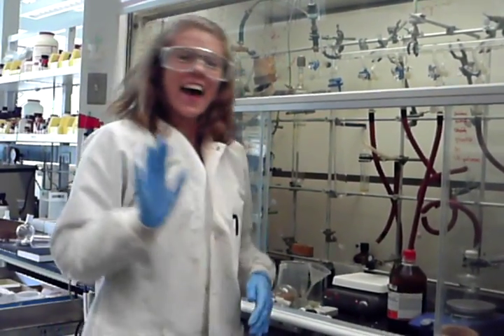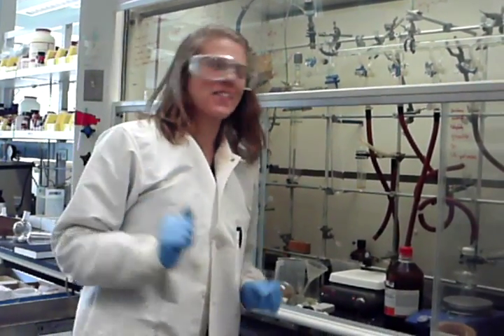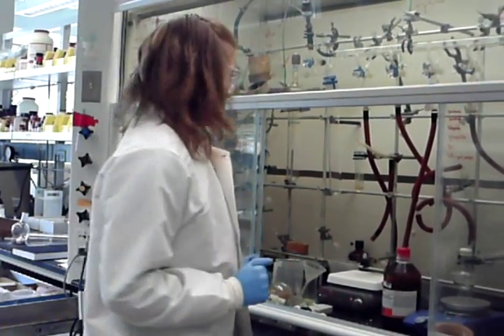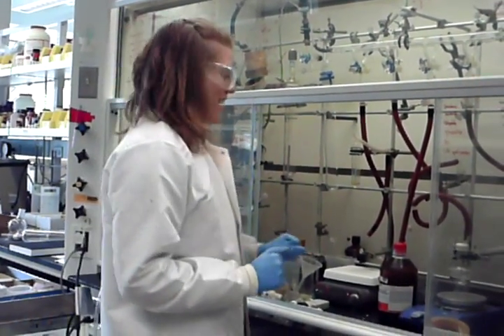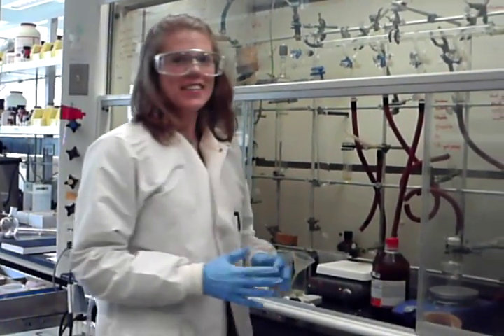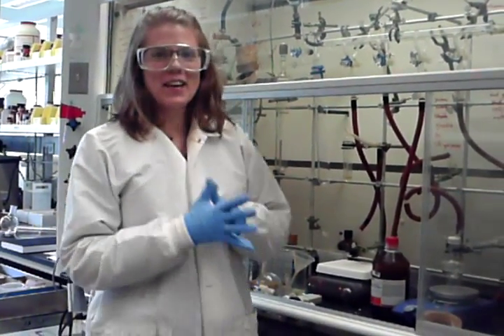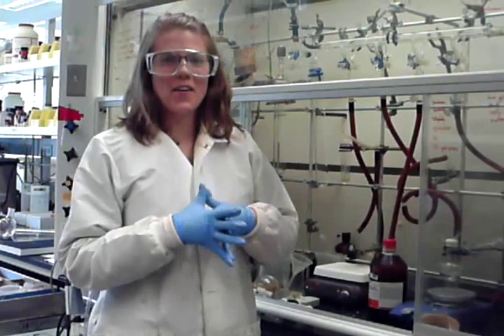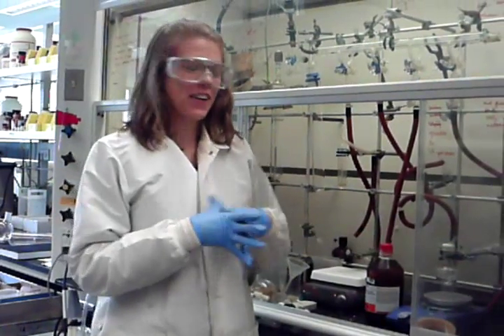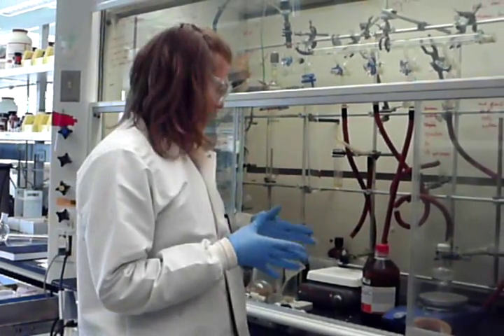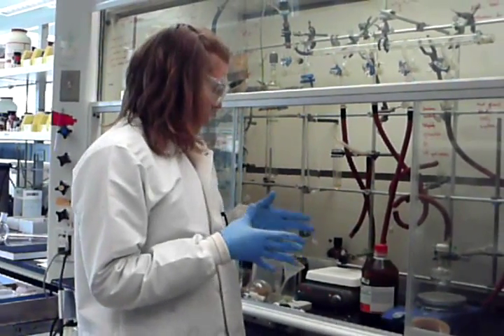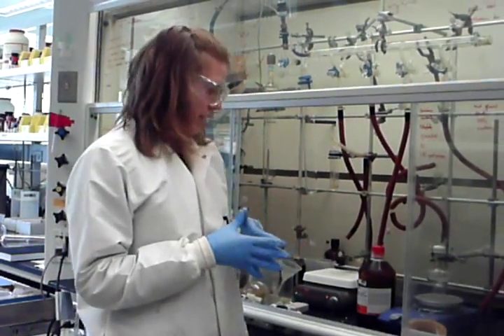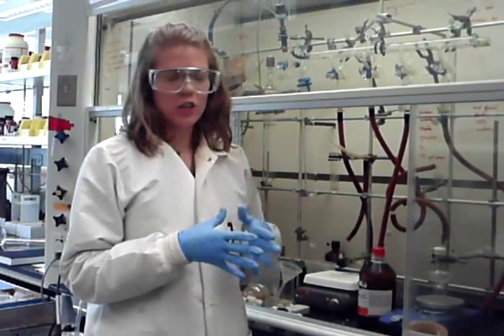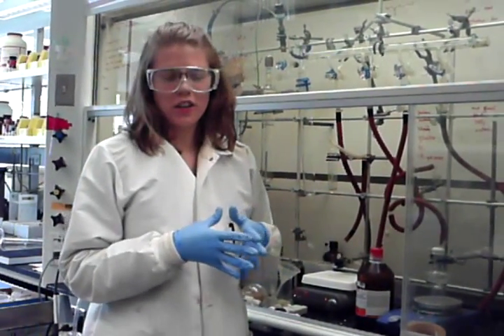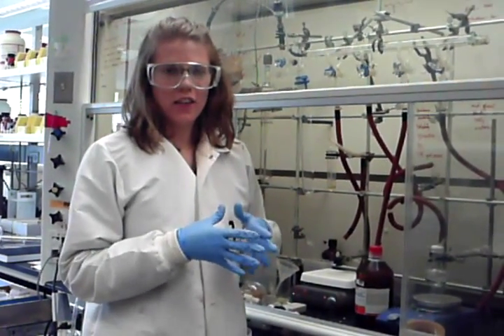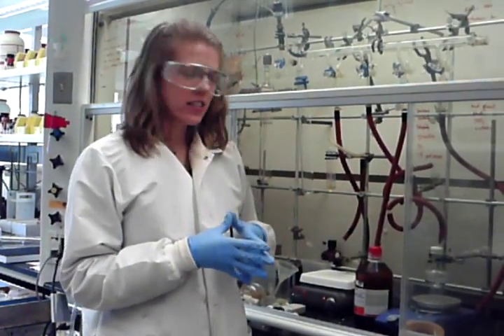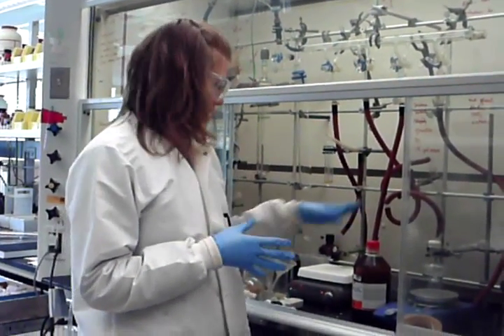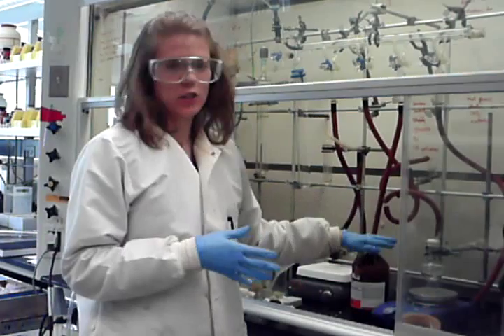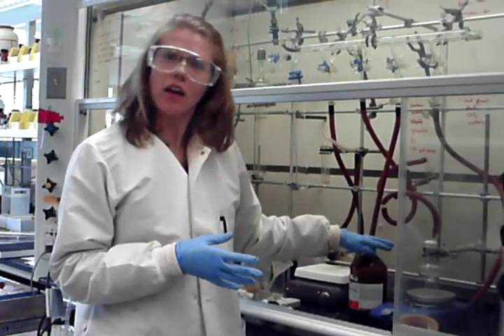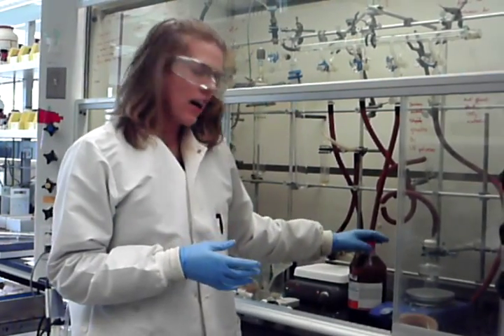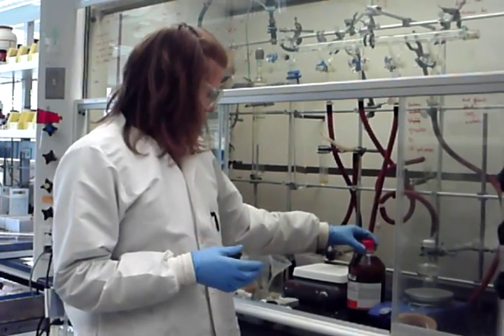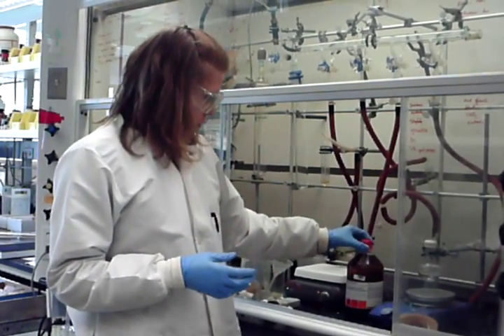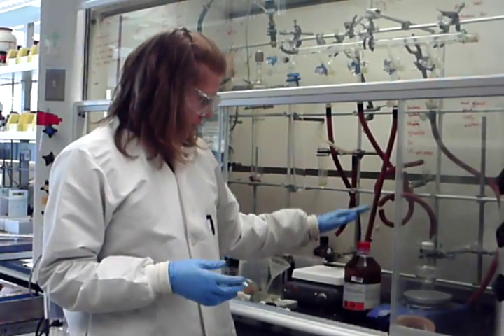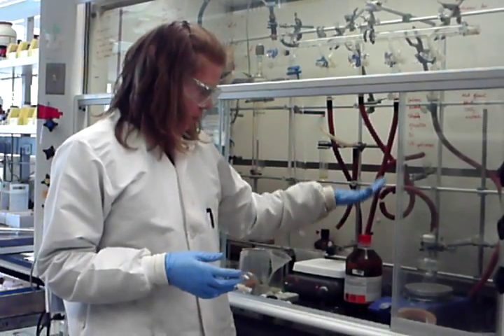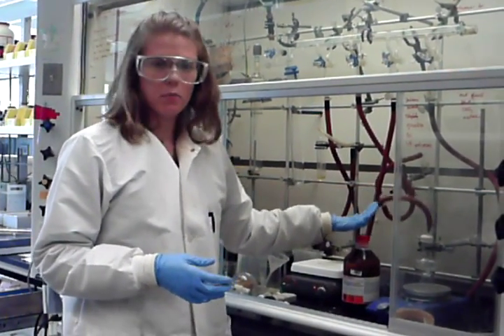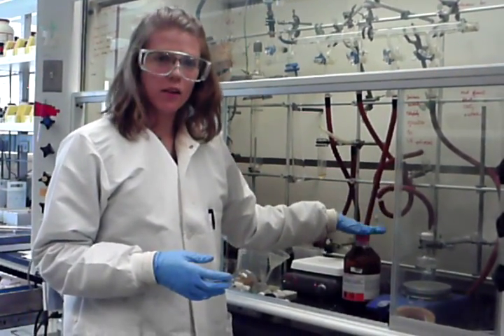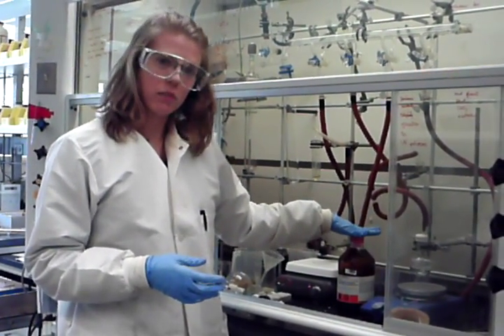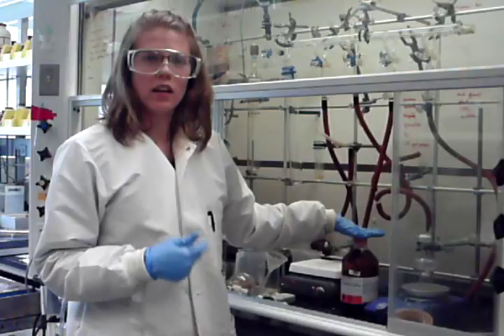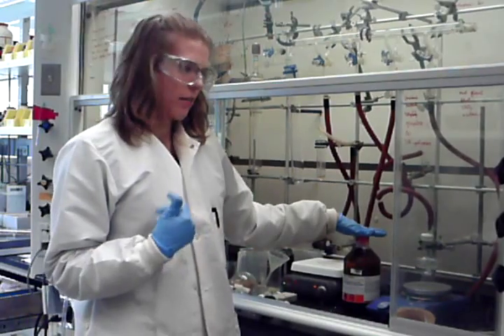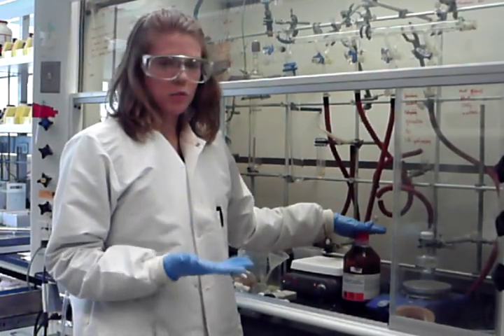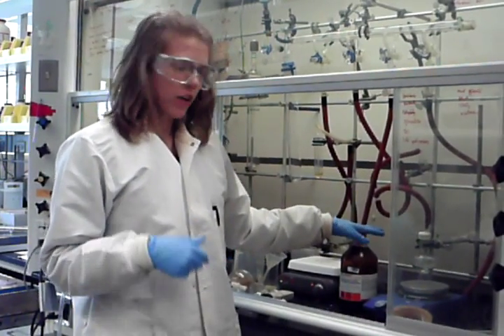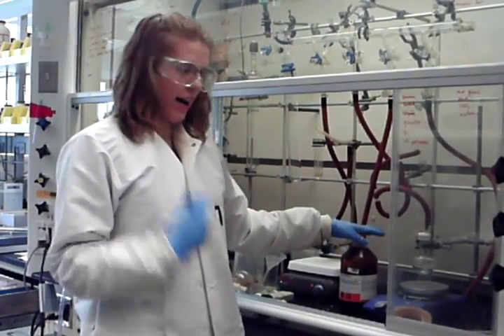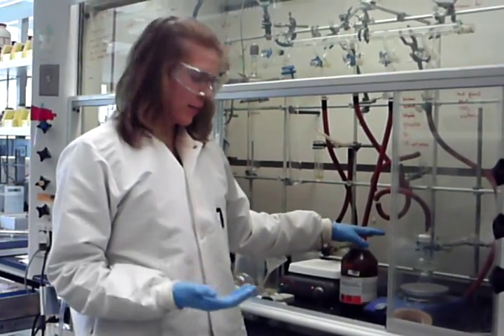Hi, everyone. Today we're going to go over getting air-sensitive reagents out of a Sure-Seal bottle. I'm going to do an example with aluminate and it also works for other aluminate species.